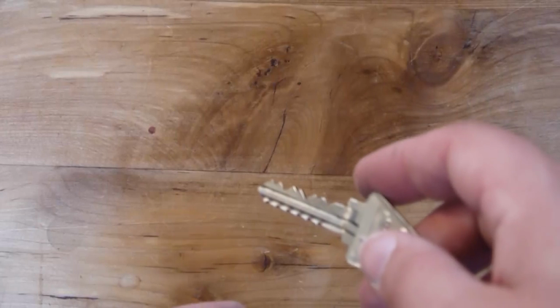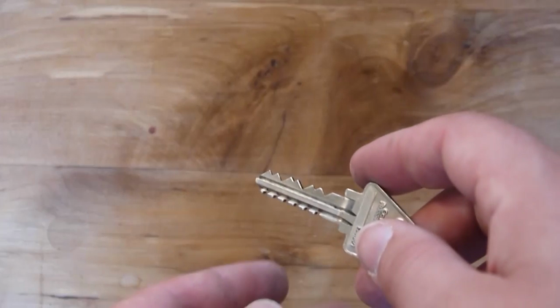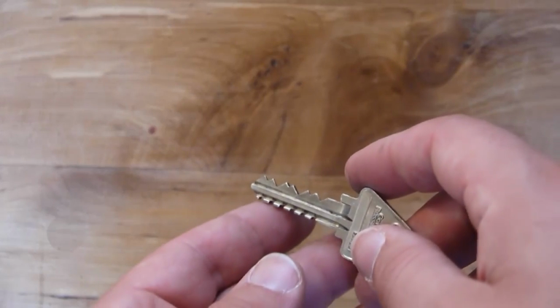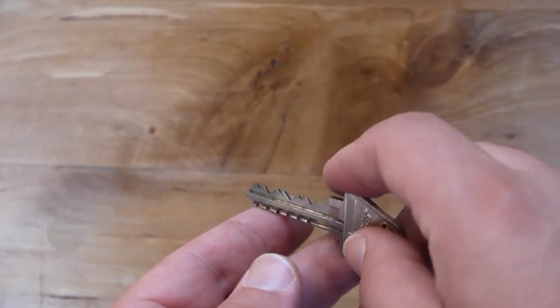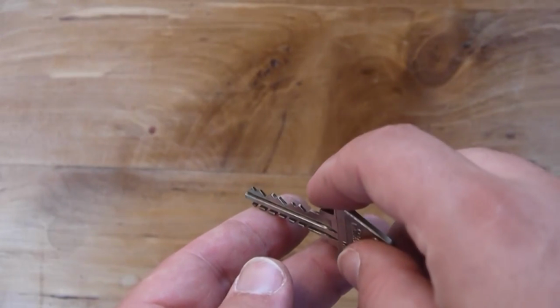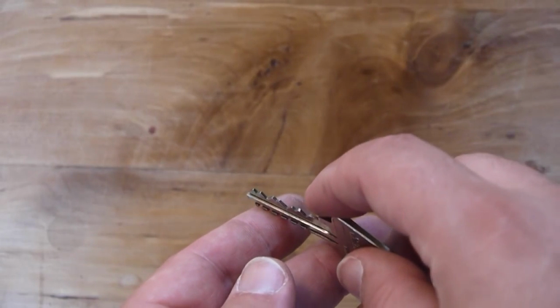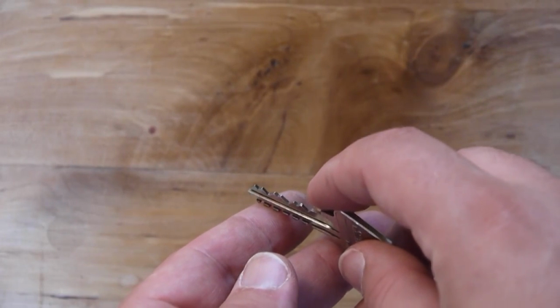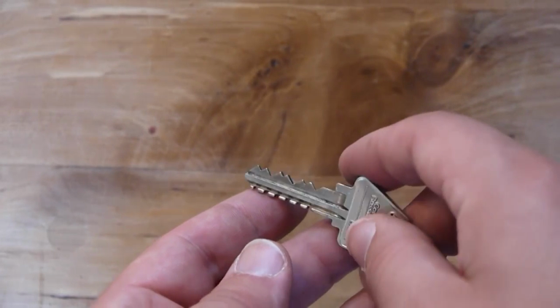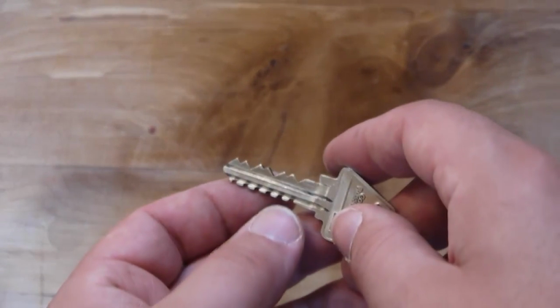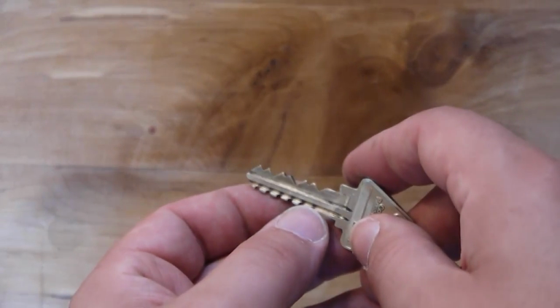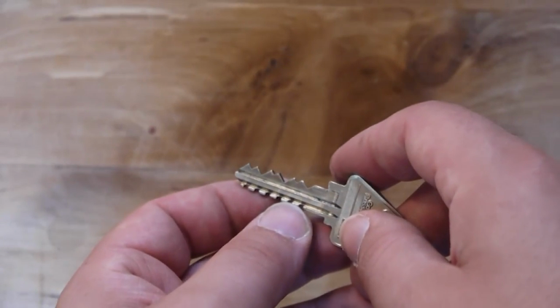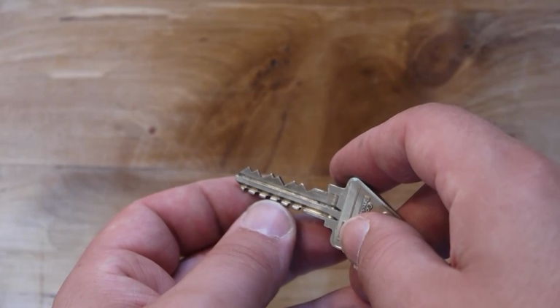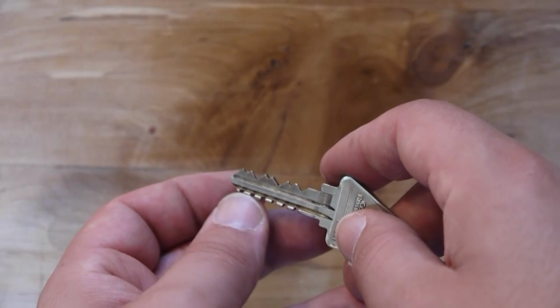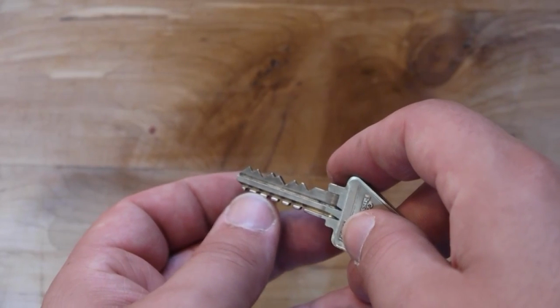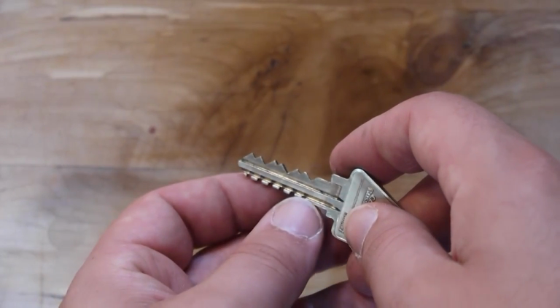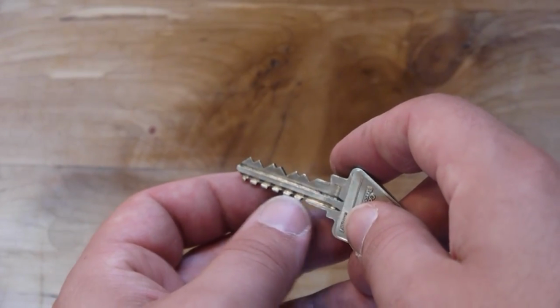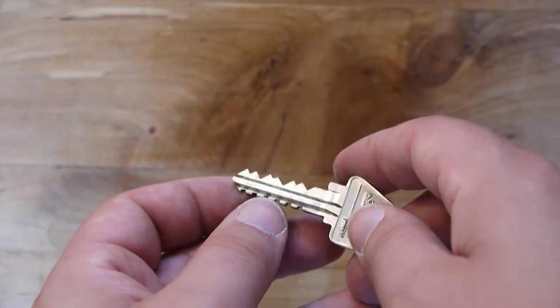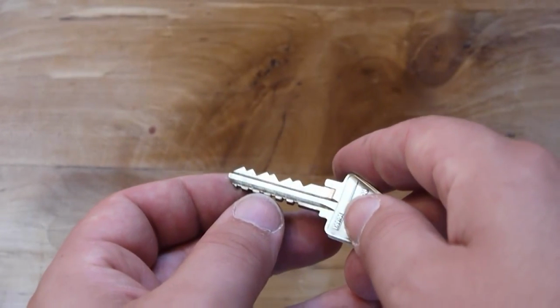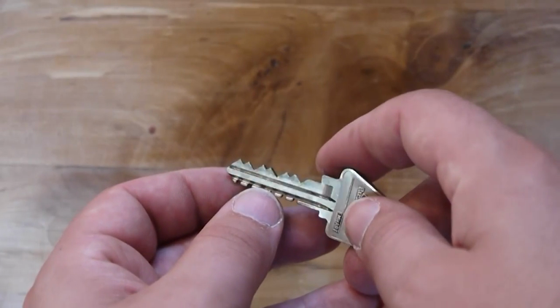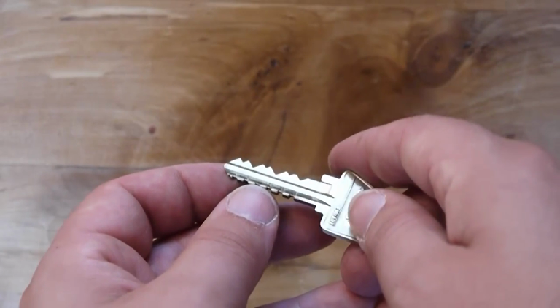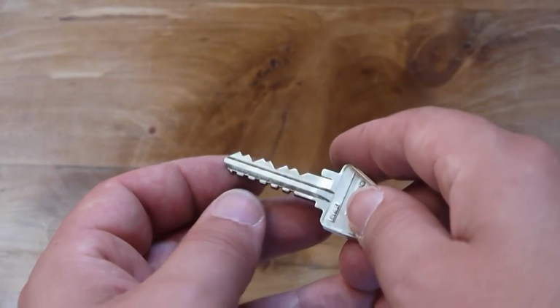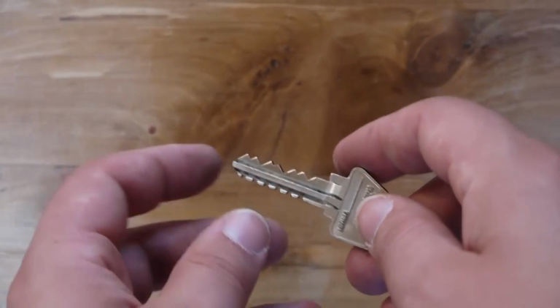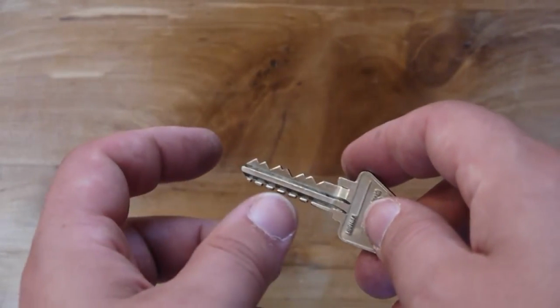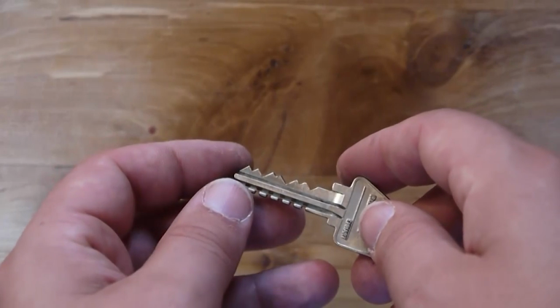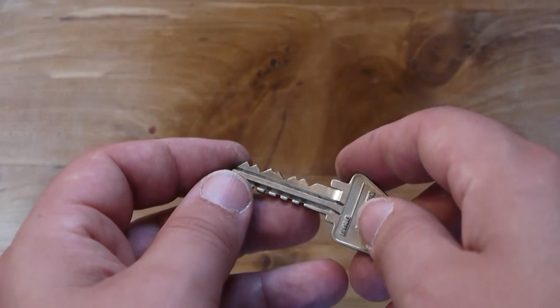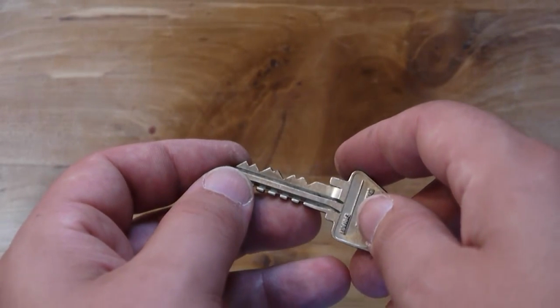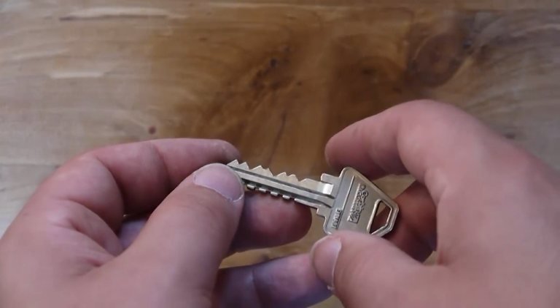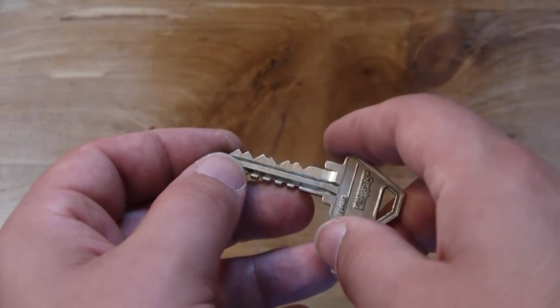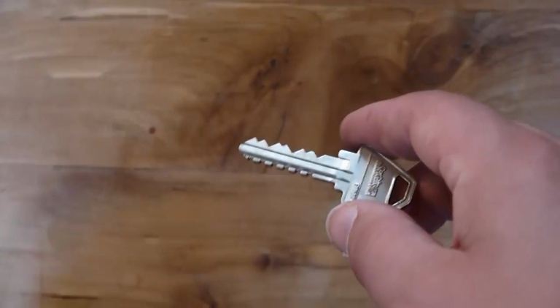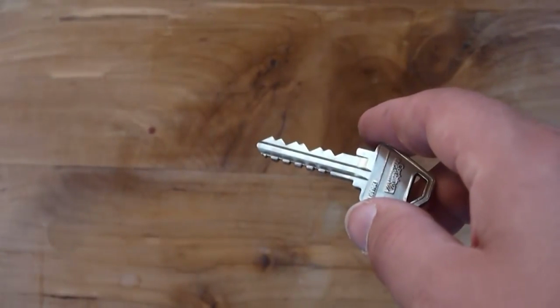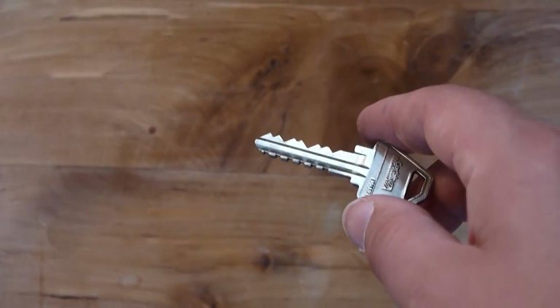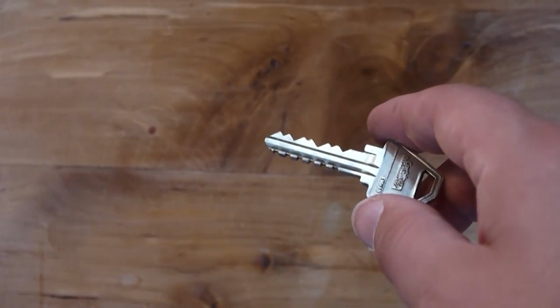The M-Hart key on closer inspection is not only cut to slight angles, but it also has these big notches cut out of the bottom of it. These notches have to be in place because the cylinder itself is notched, and we'll show you why in just a minute.